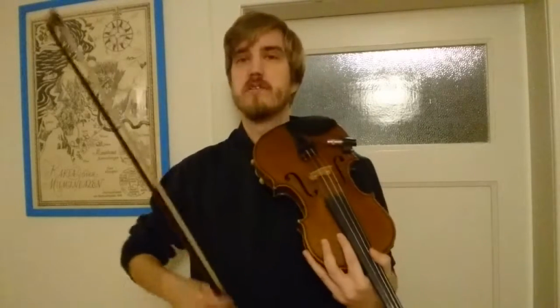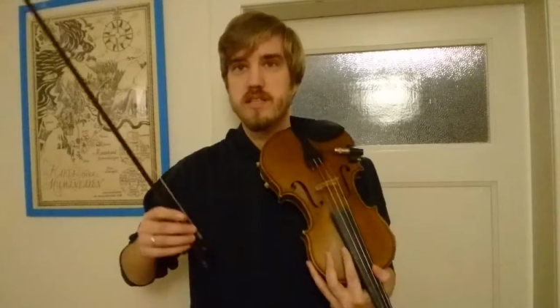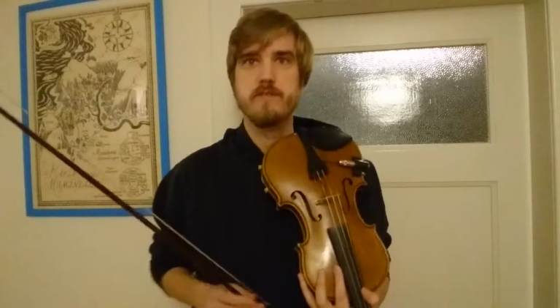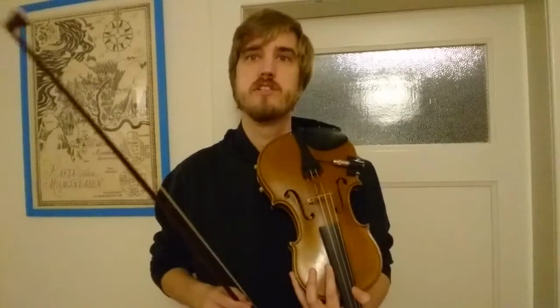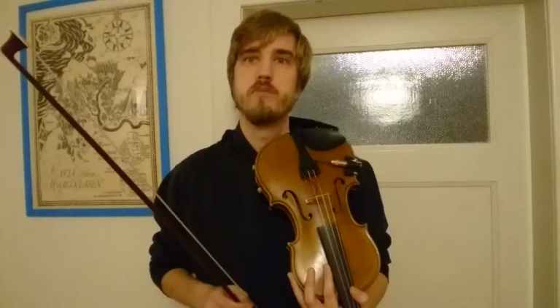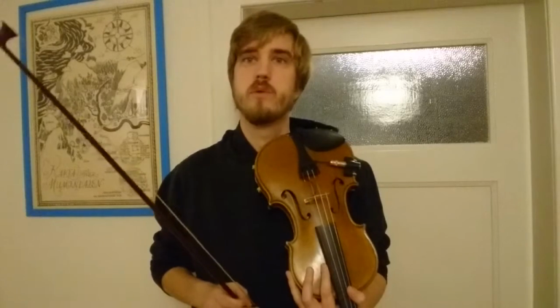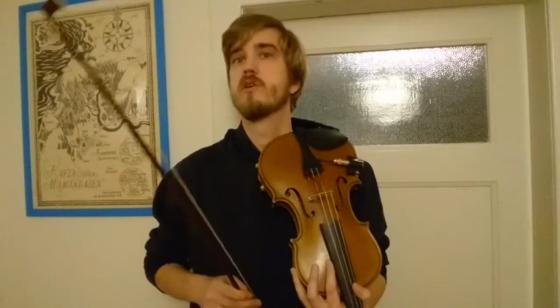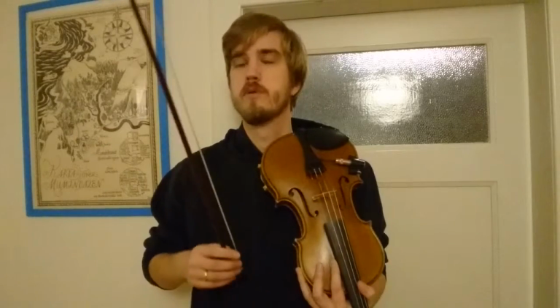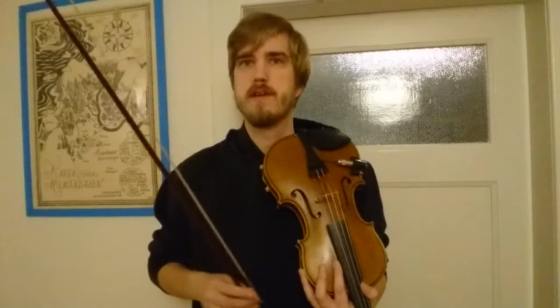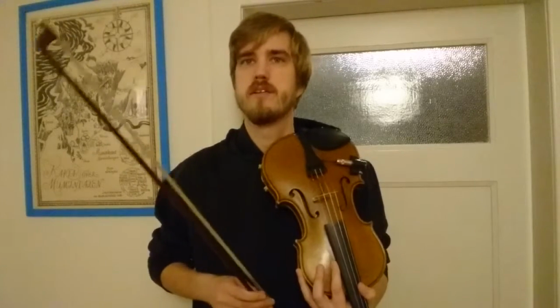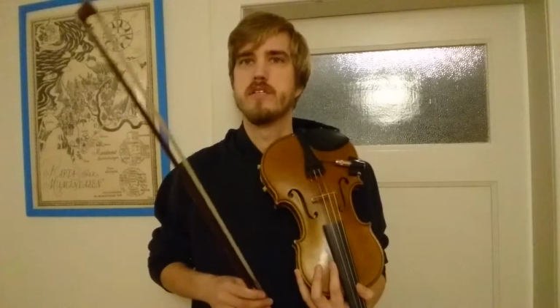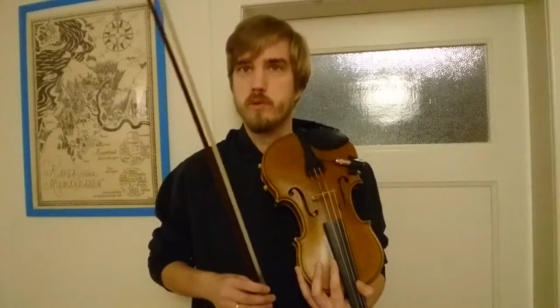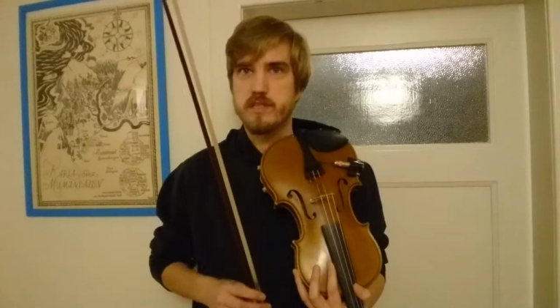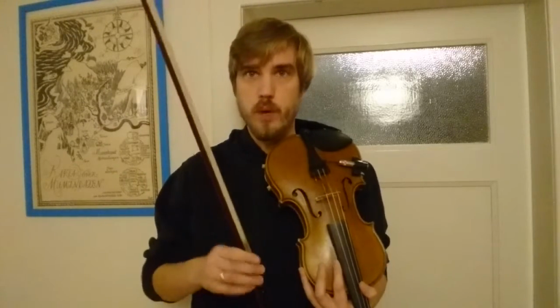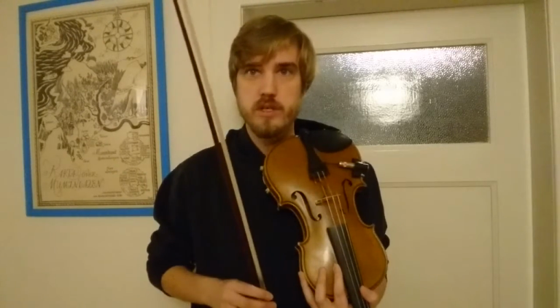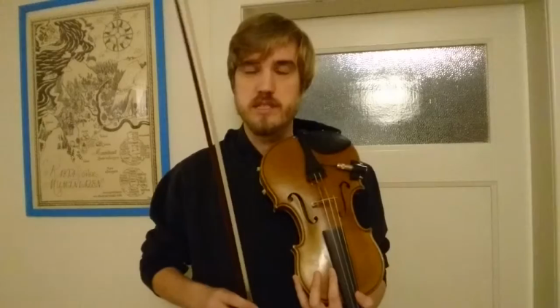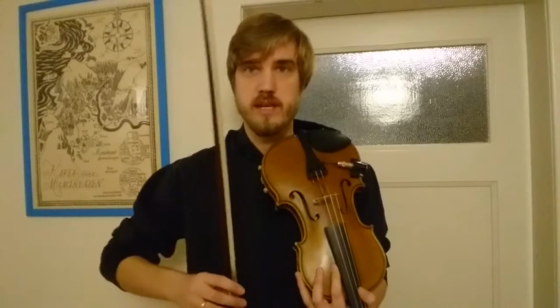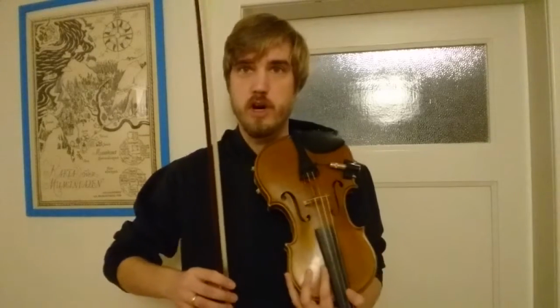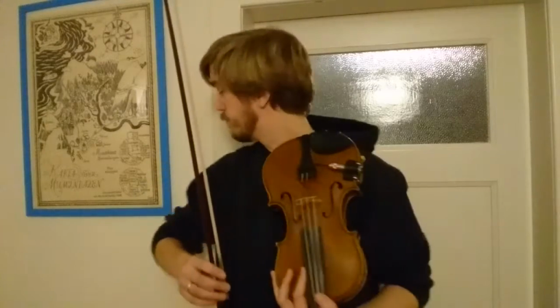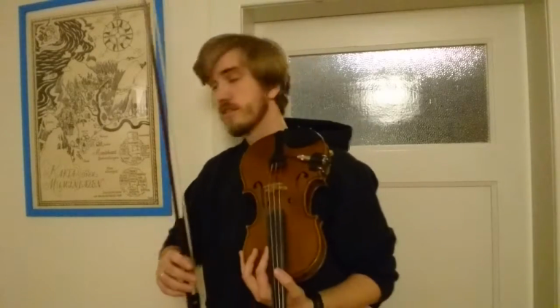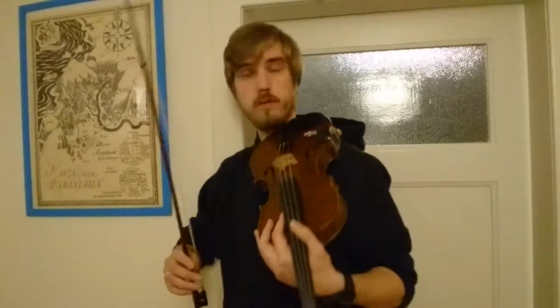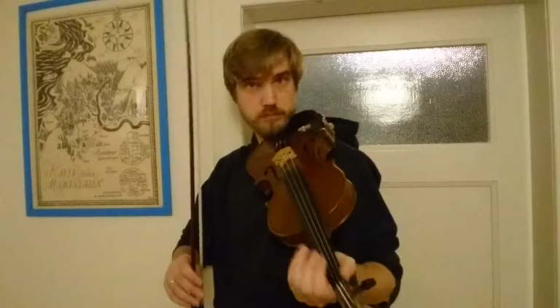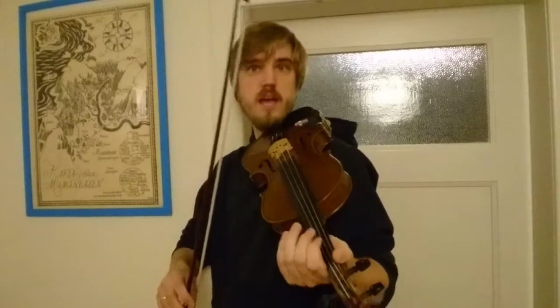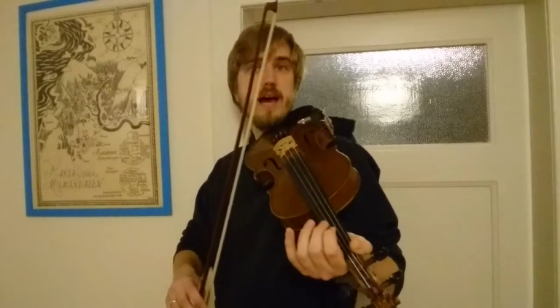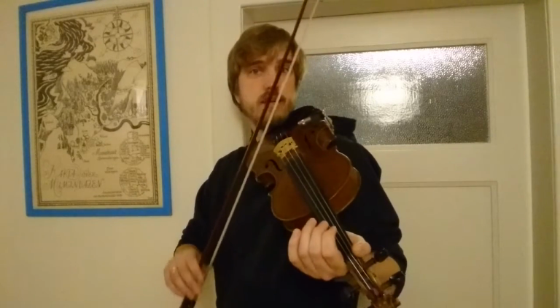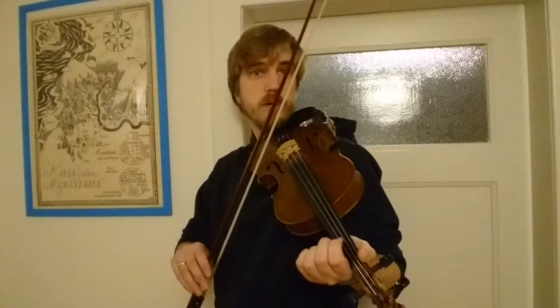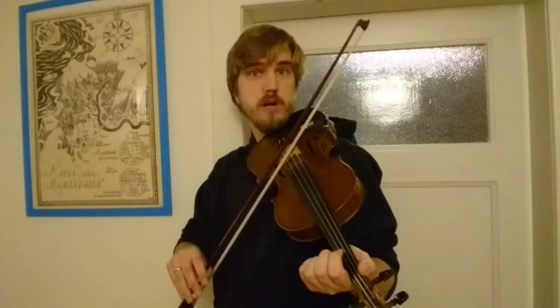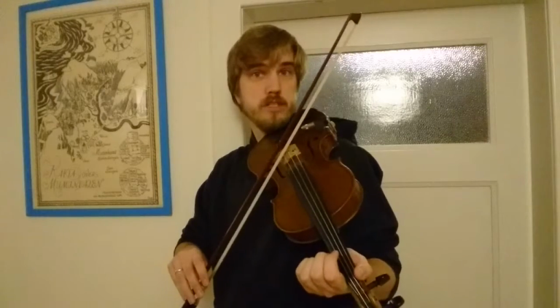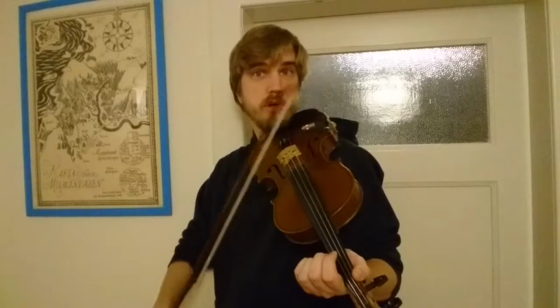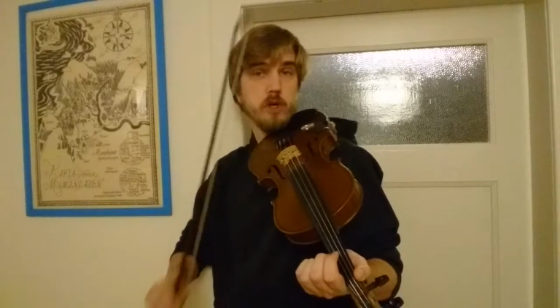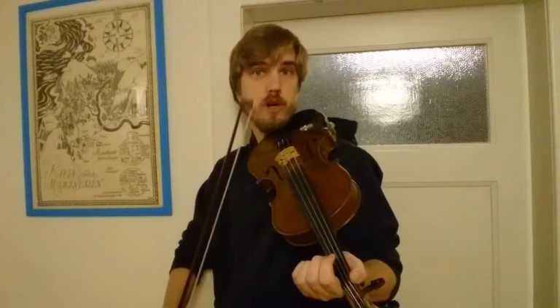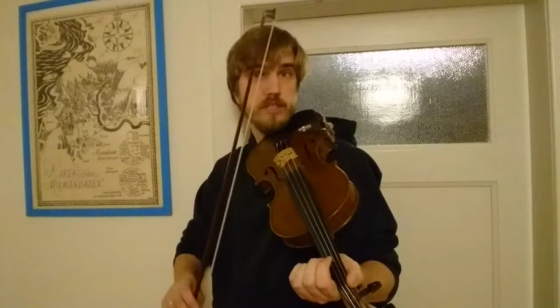This is a lot of unnecessary movement, and in order to be able to play fast you need to remove this. One way to do this is to take your upper arm and push it against the wall. This way your upper arm is locked — you can only move your lower arm and your wrist.